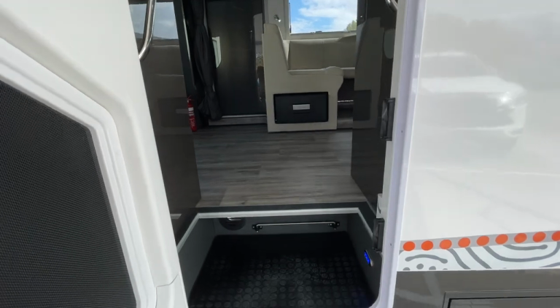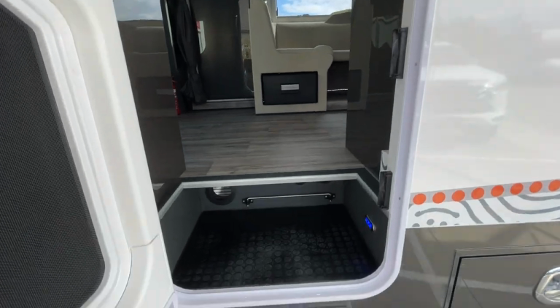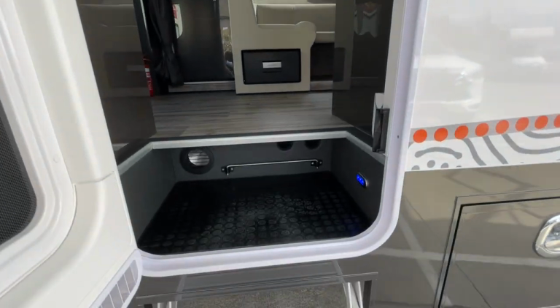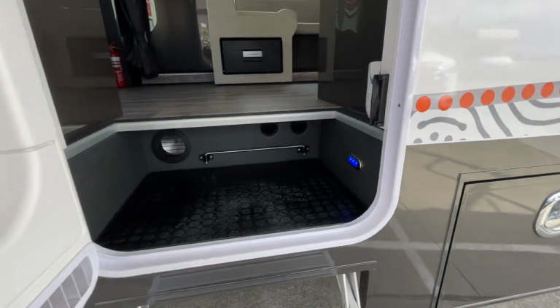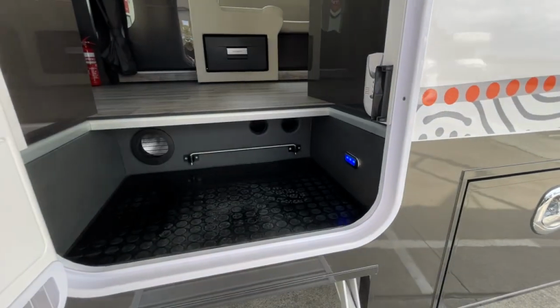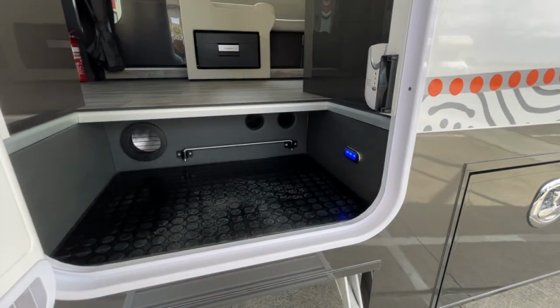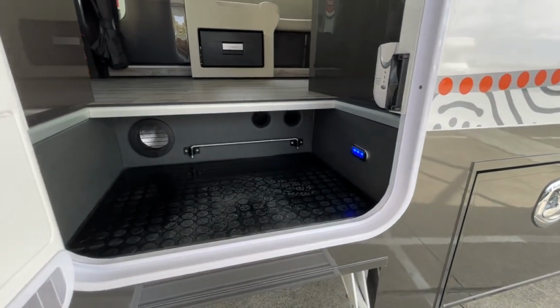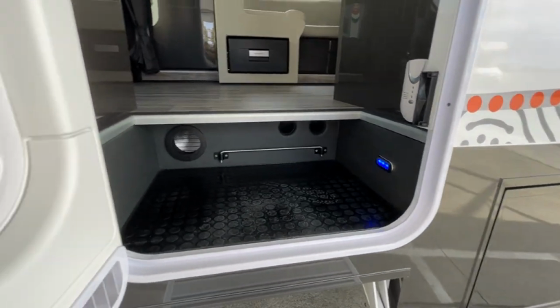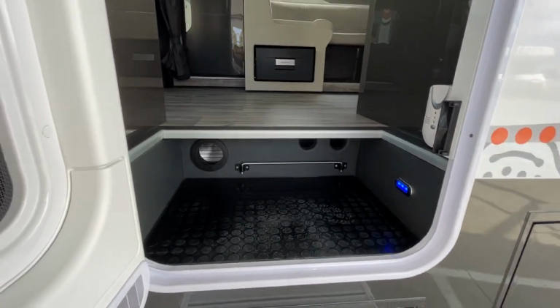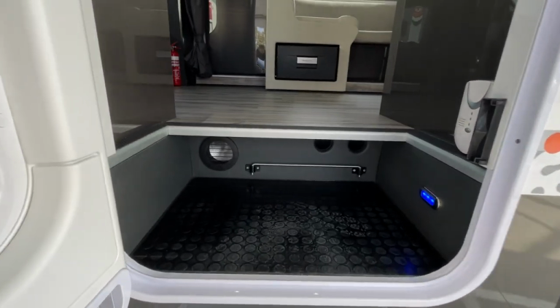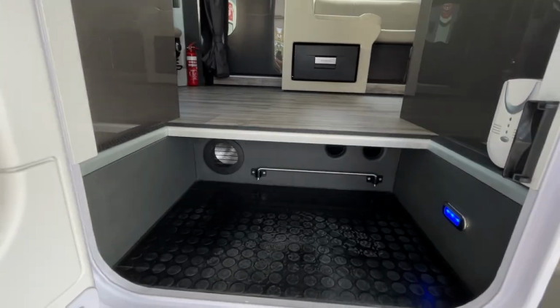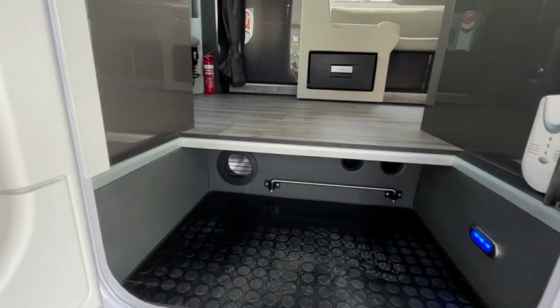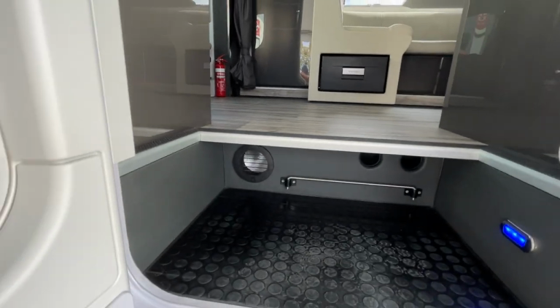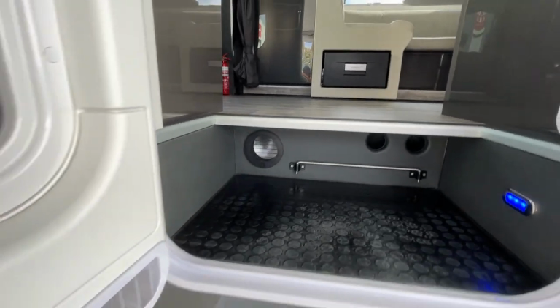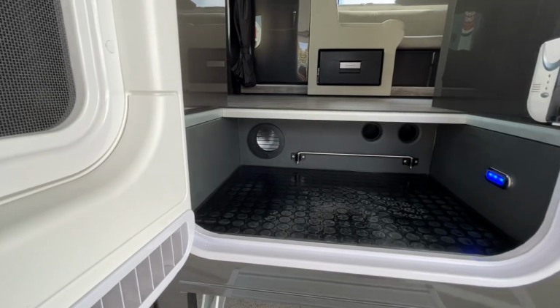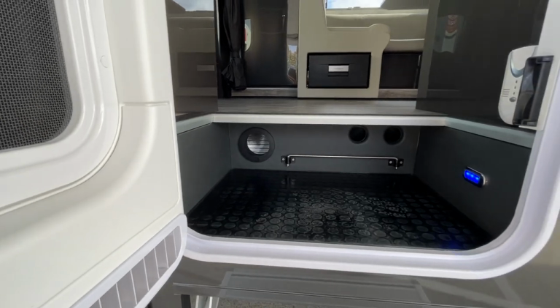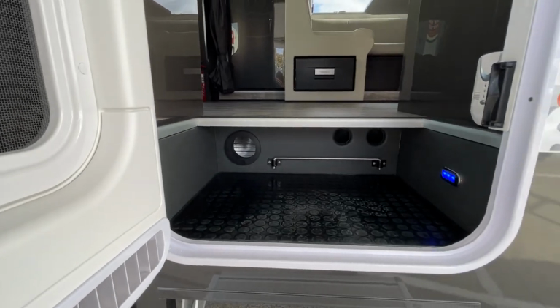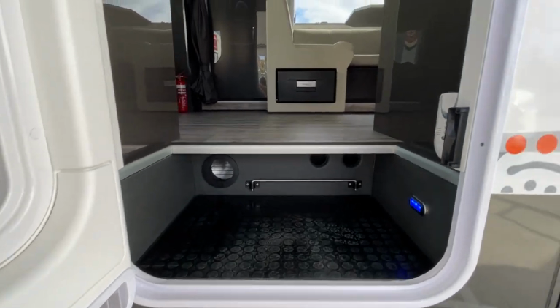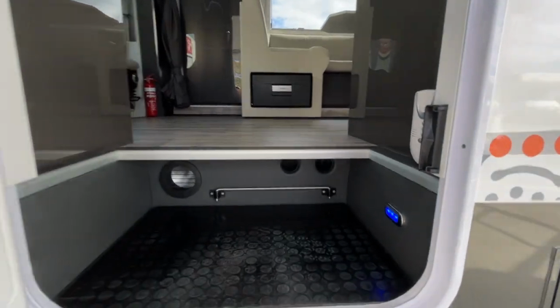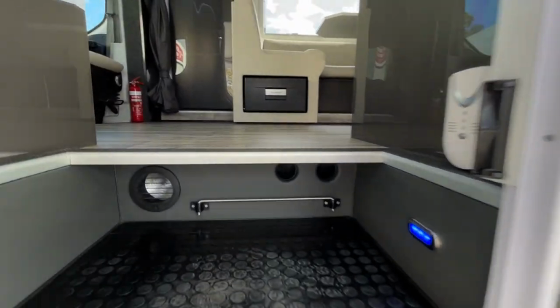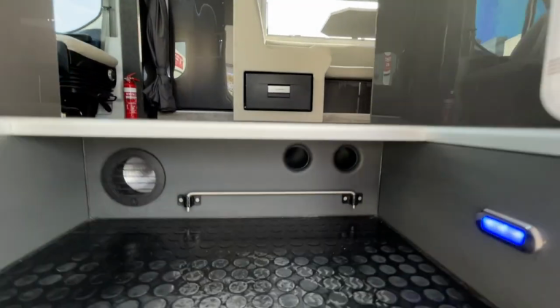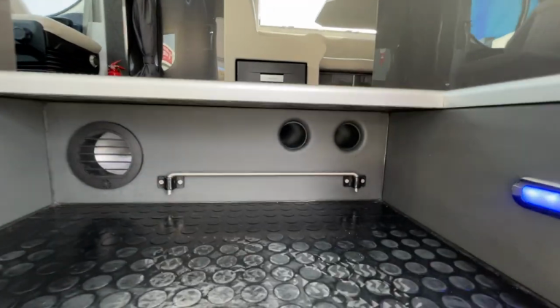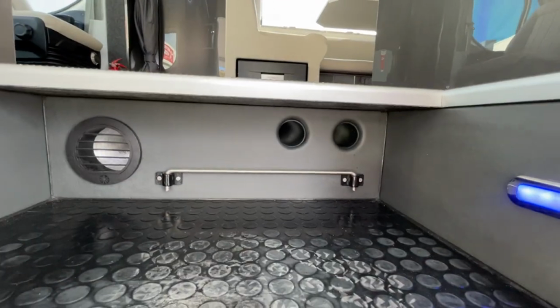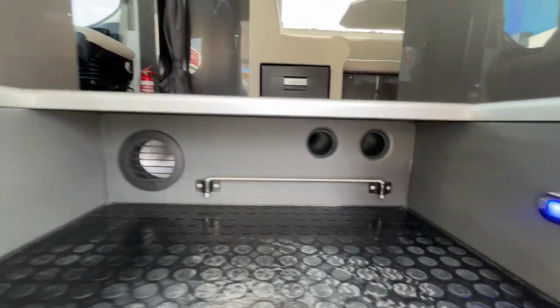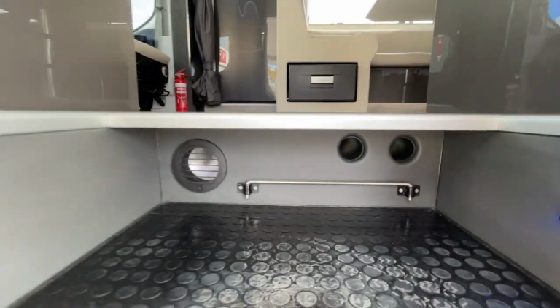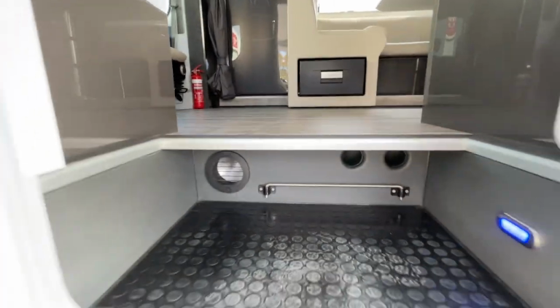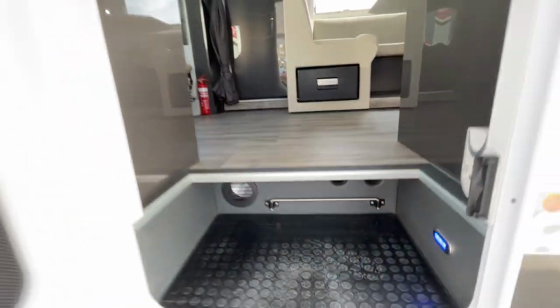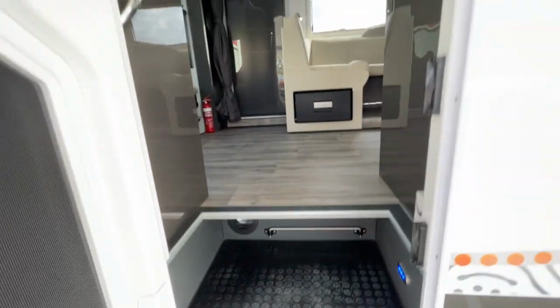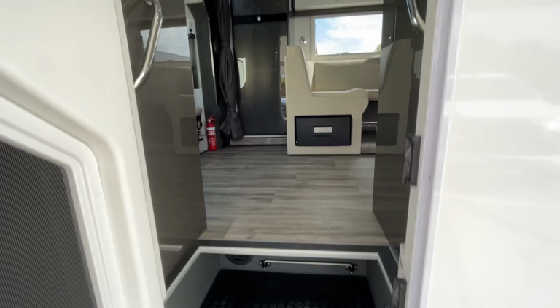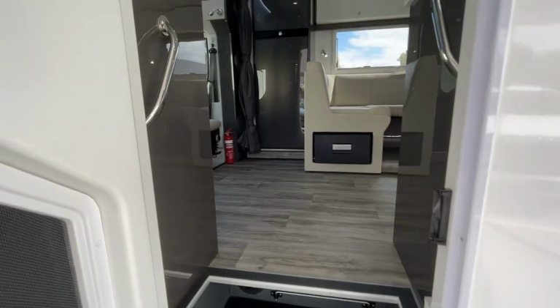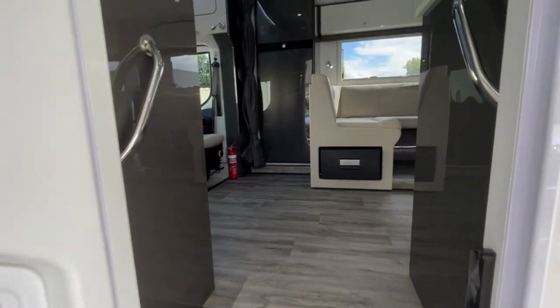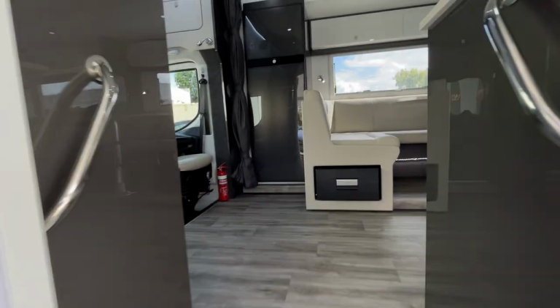As we come inside you can see the light in the step — that's part of the feature light system, and you'll see some of those on the inside as well. There are umbrella holders there and the intake for the heater system.